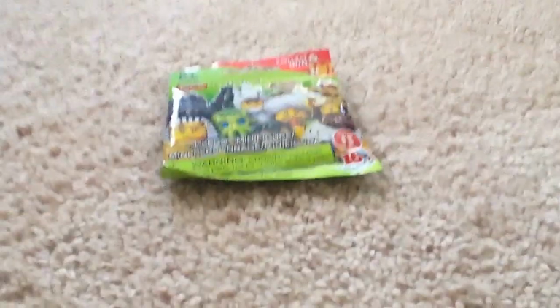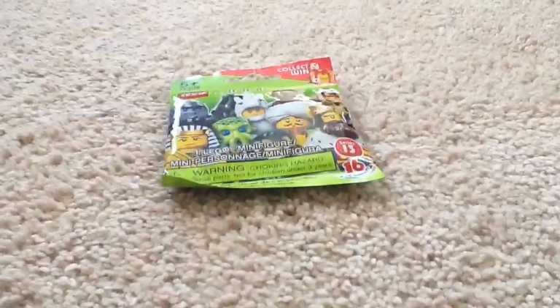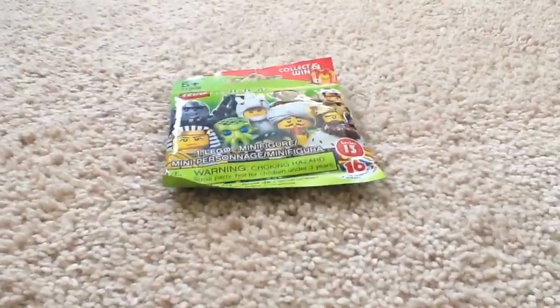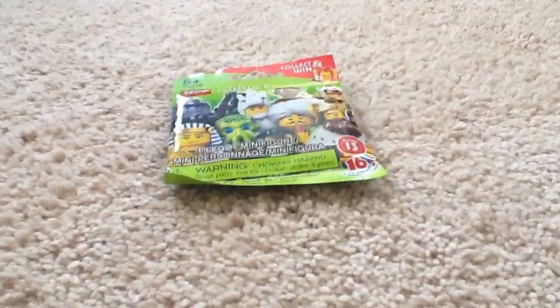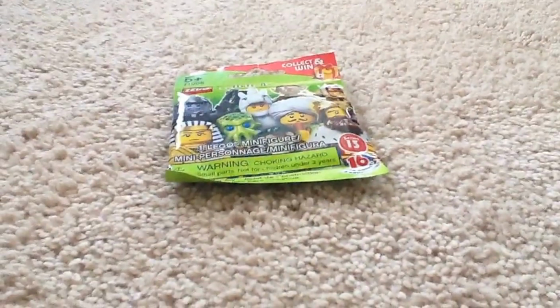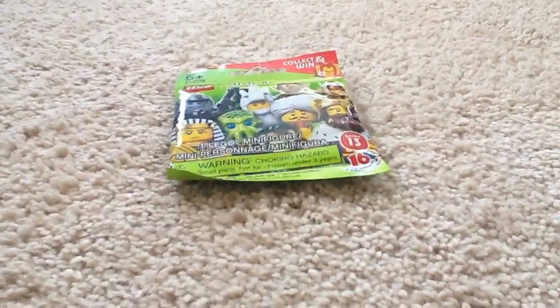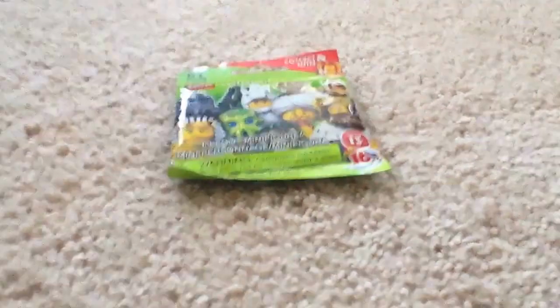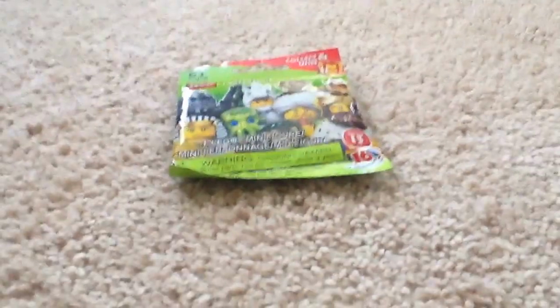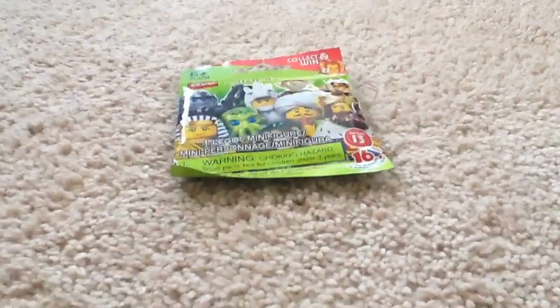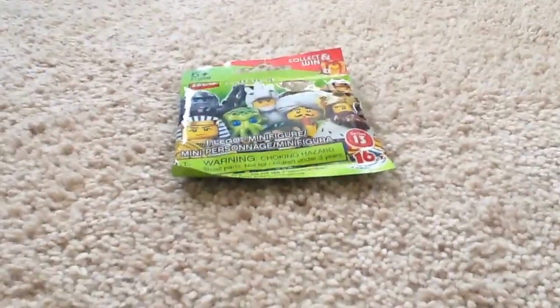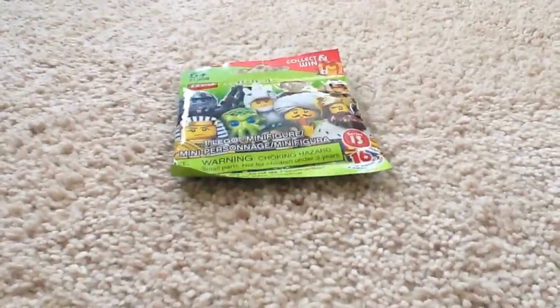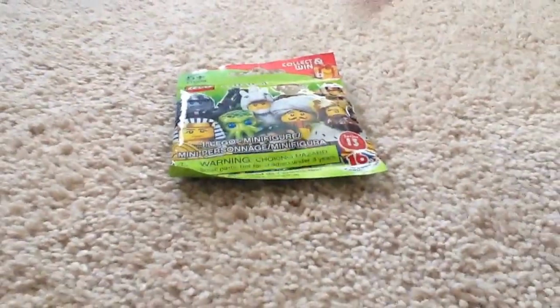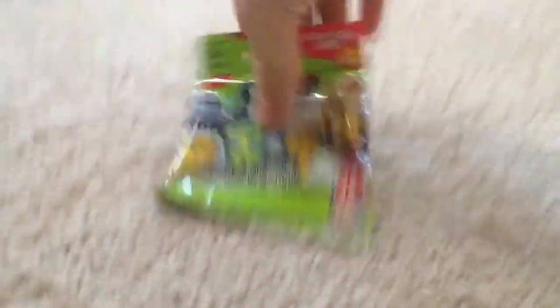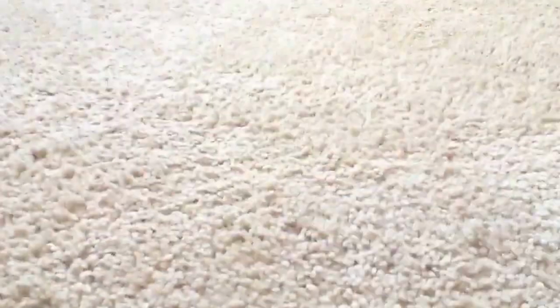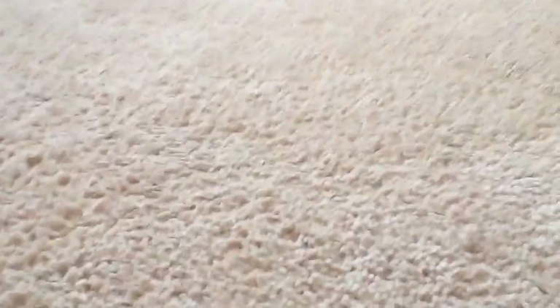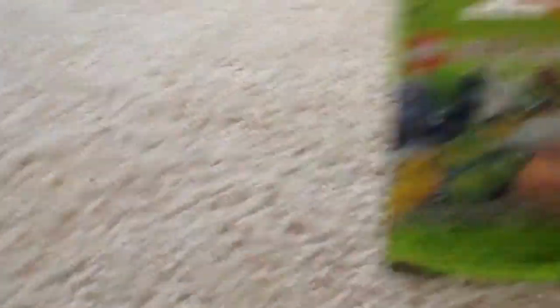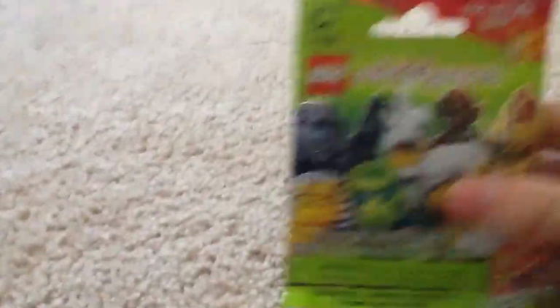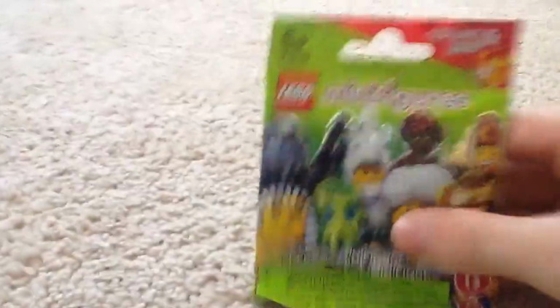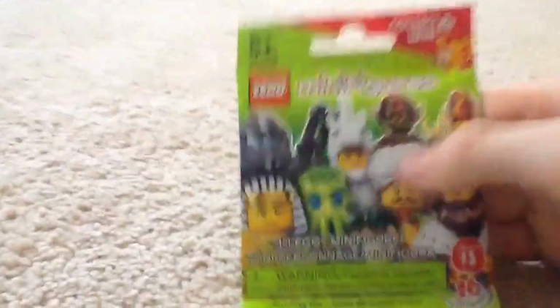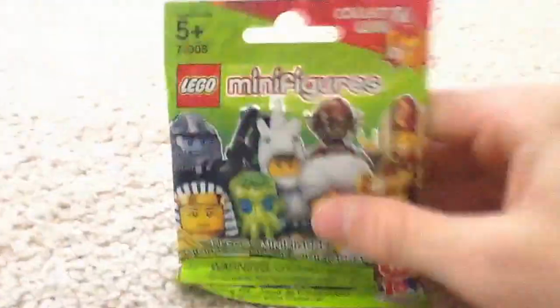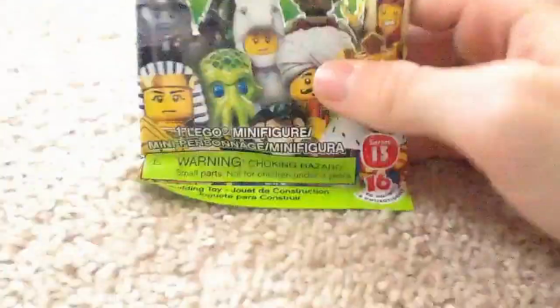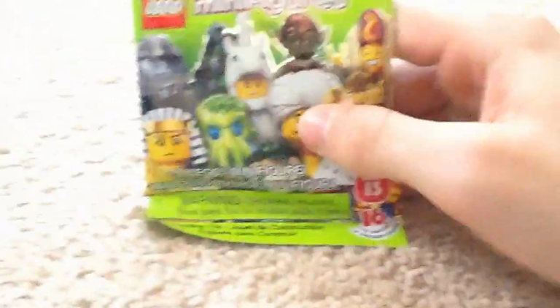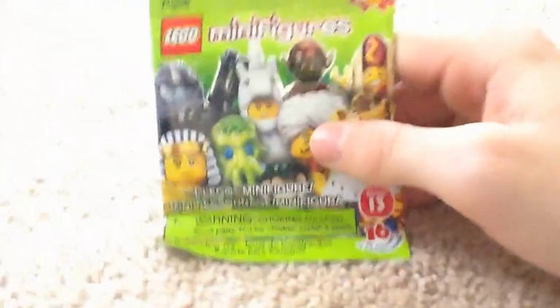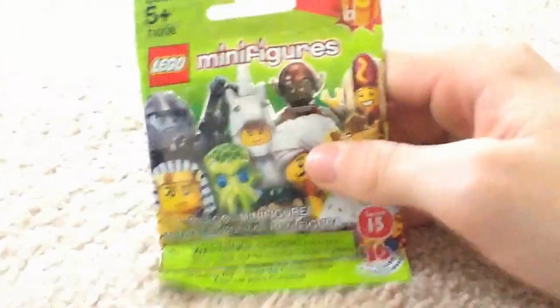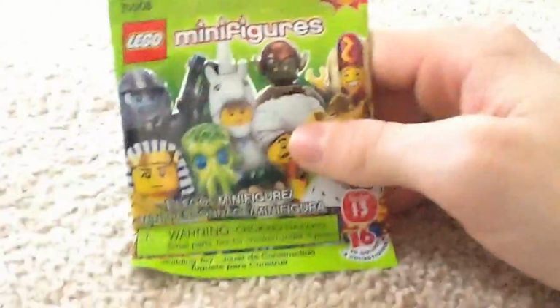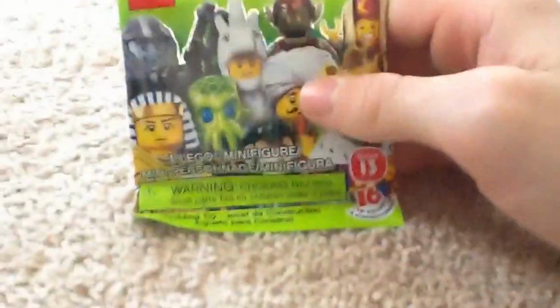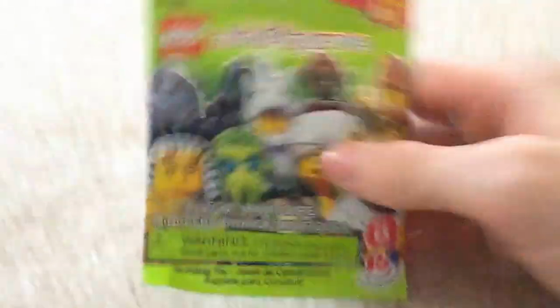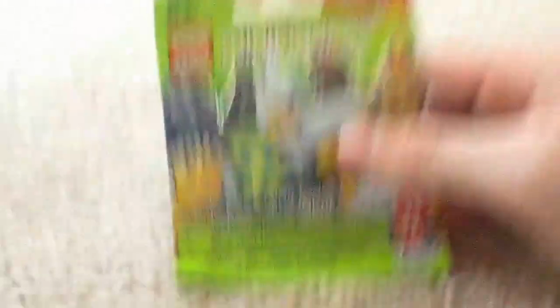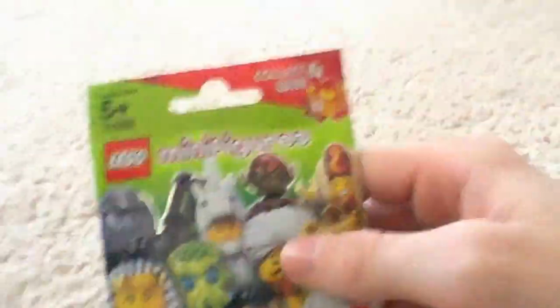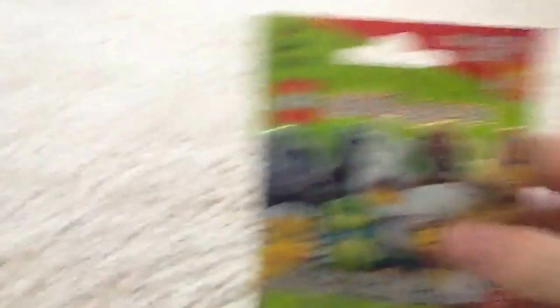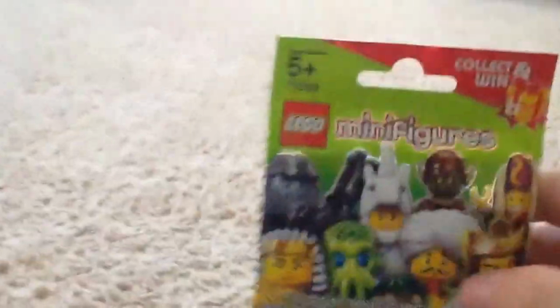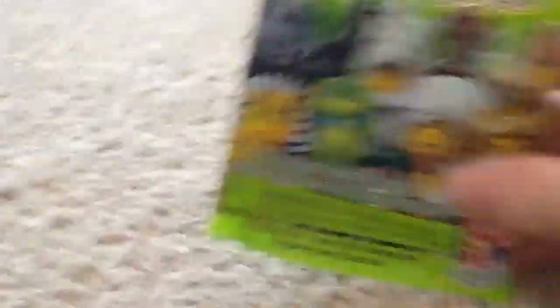Hi guys, I'm Boswick here, and today I'm doing our first LEGO blind bag opening. This is the first blind bag I've ever had of LEGO.